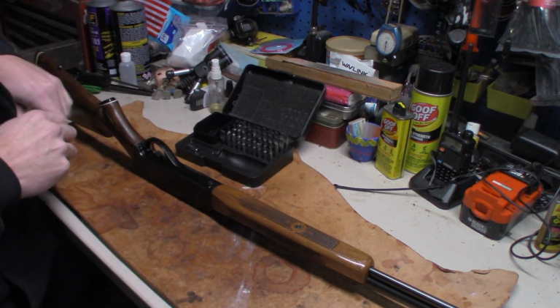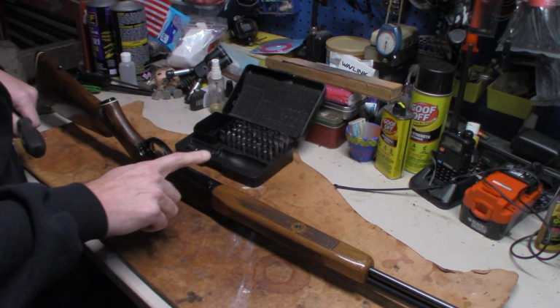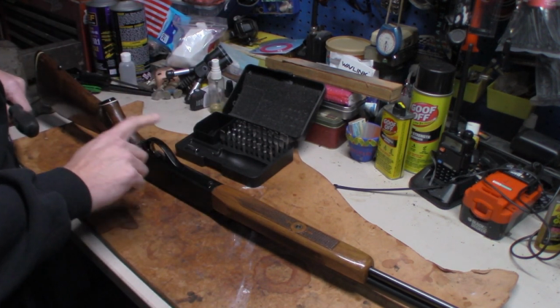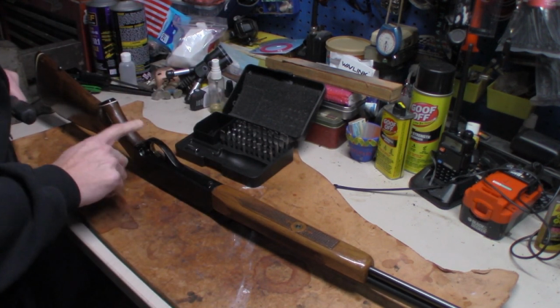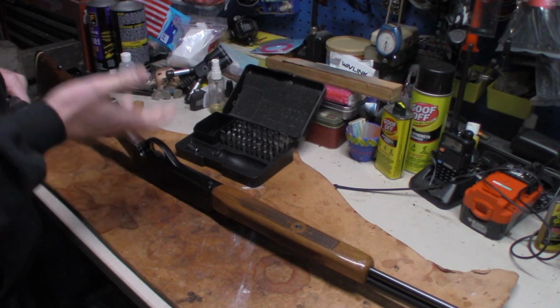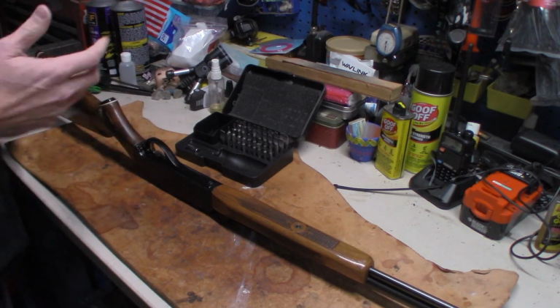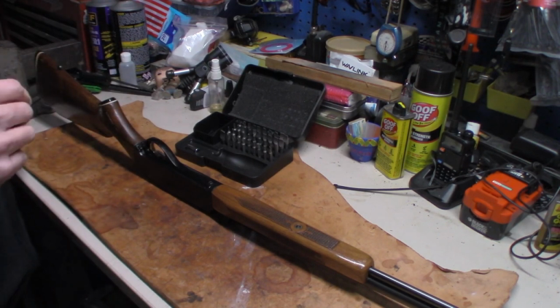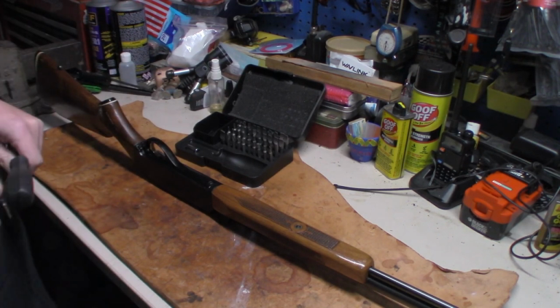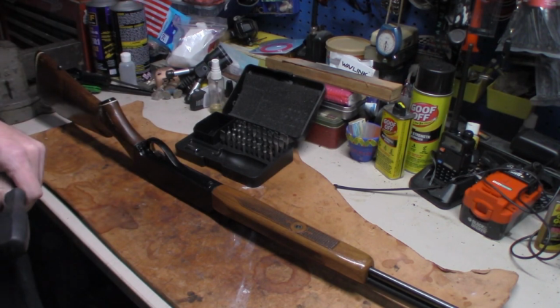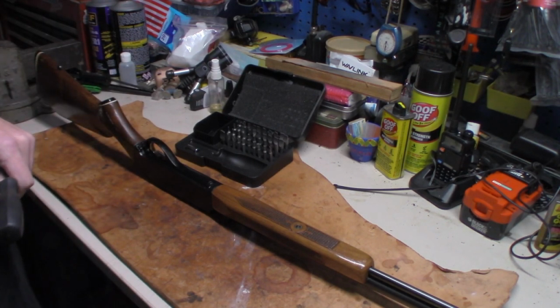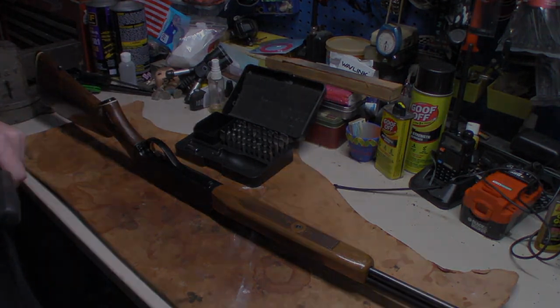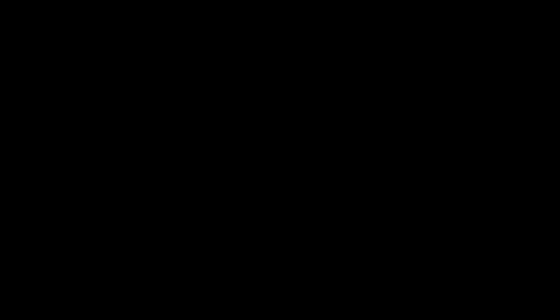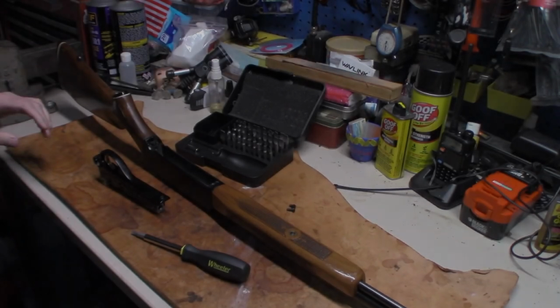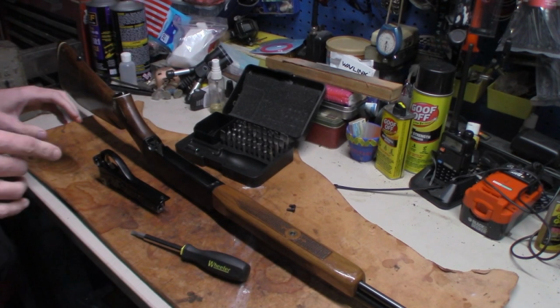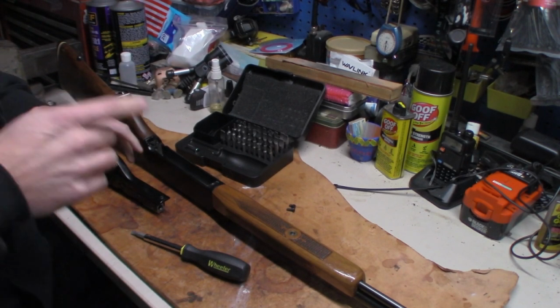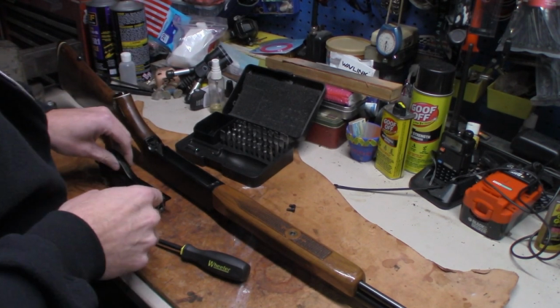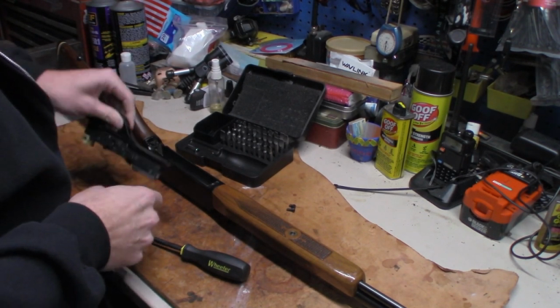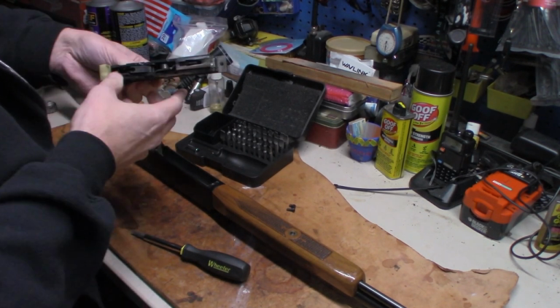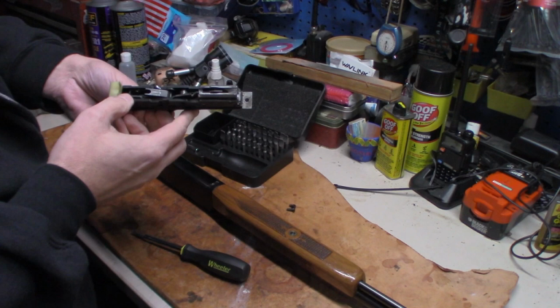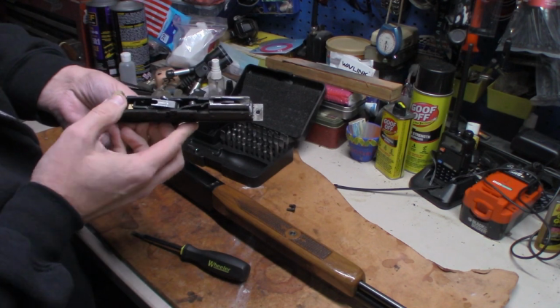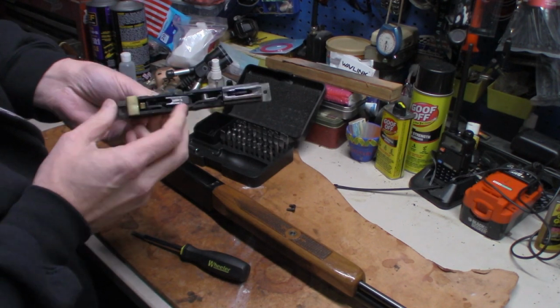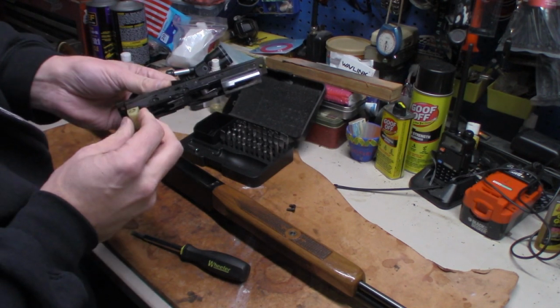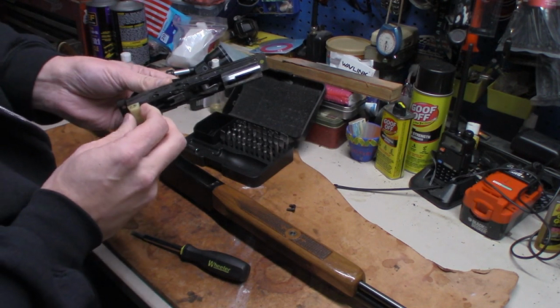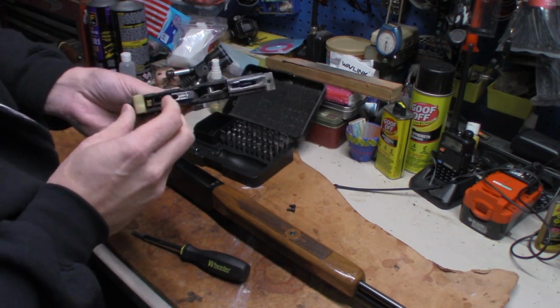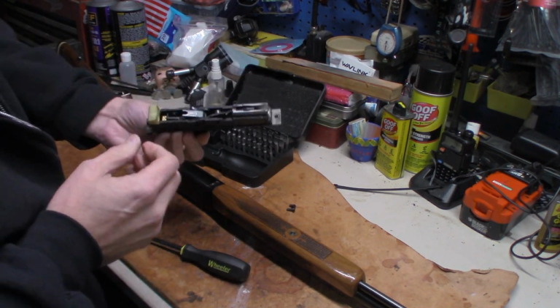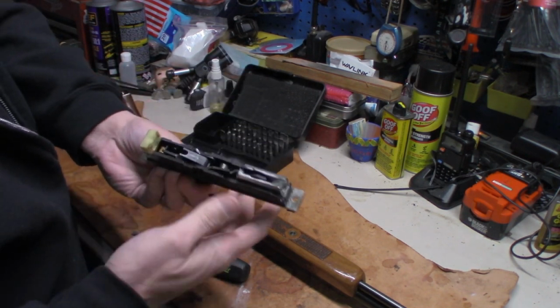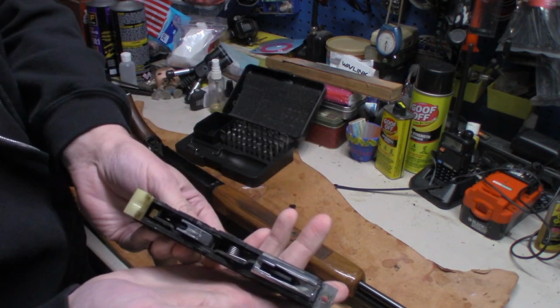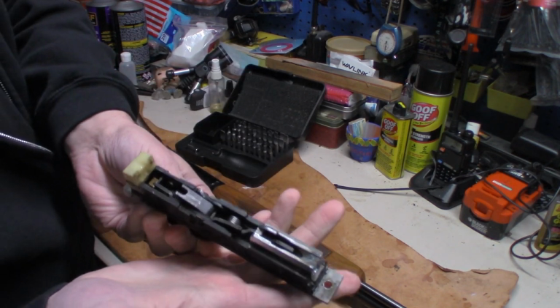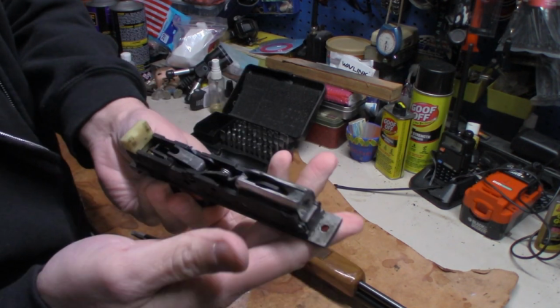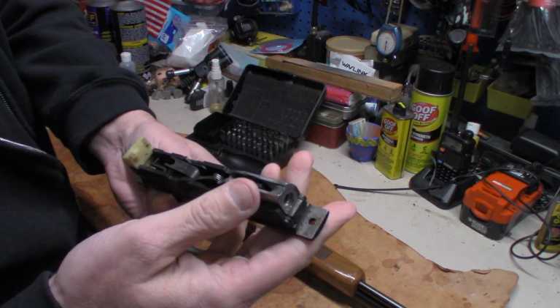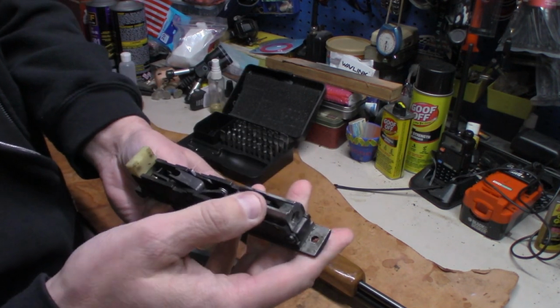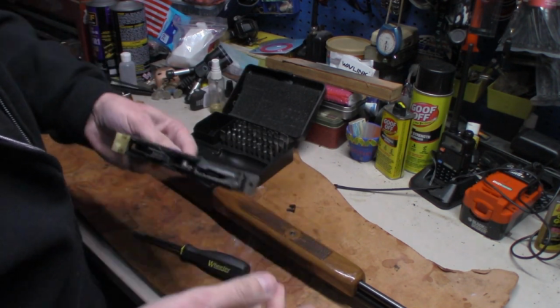It's just these two screws that bring the trigger pack out. I was correct — just two screws hold the whole trigger pack in. There's the trigger pack itself.